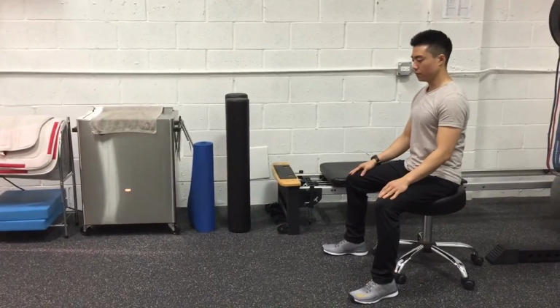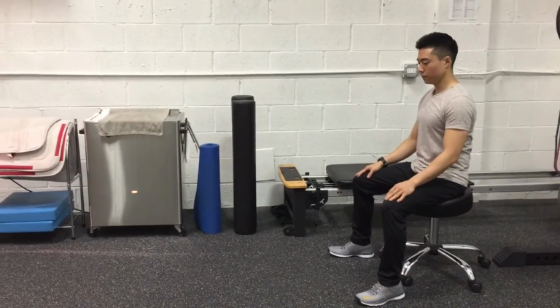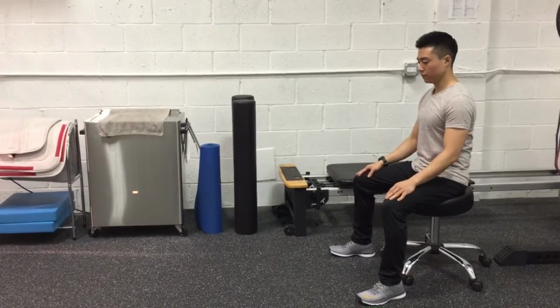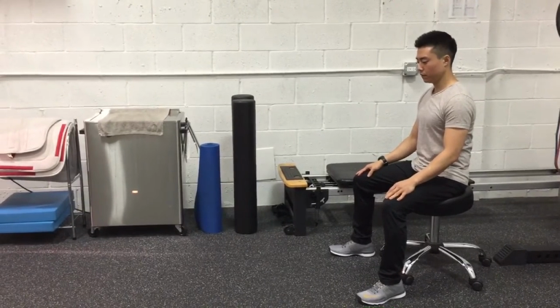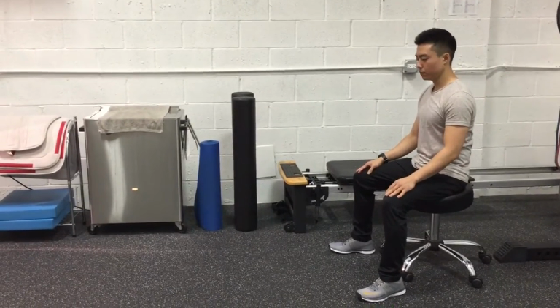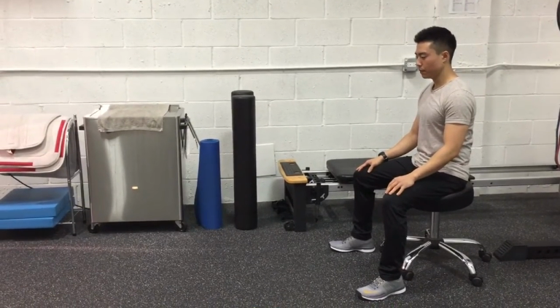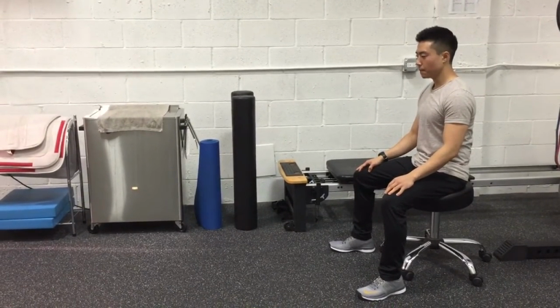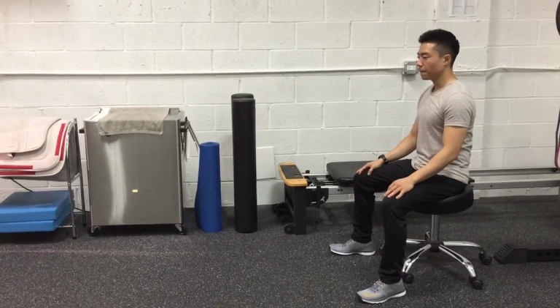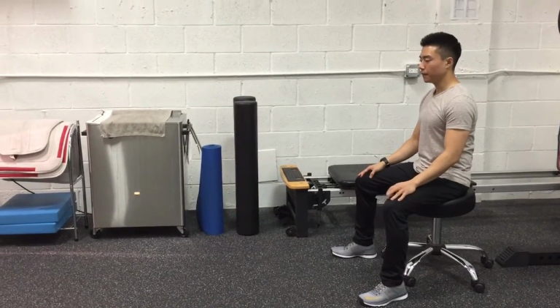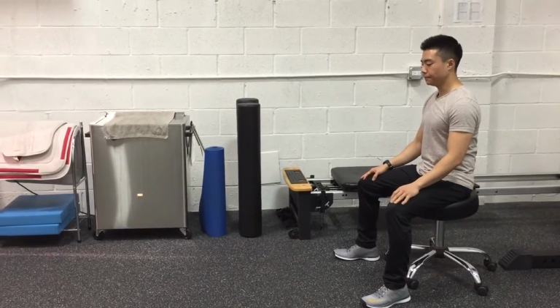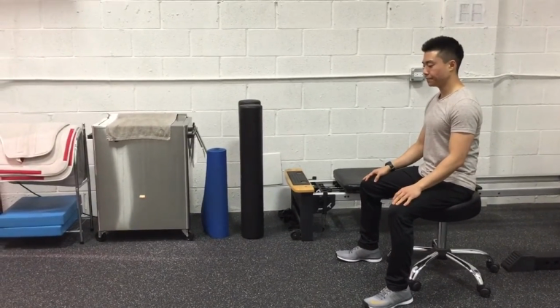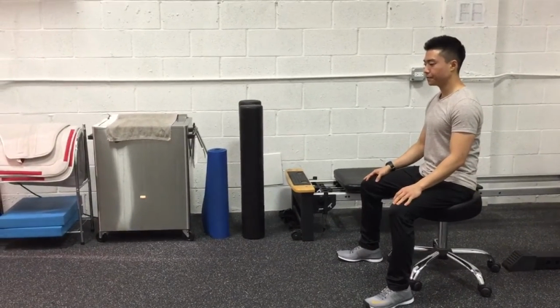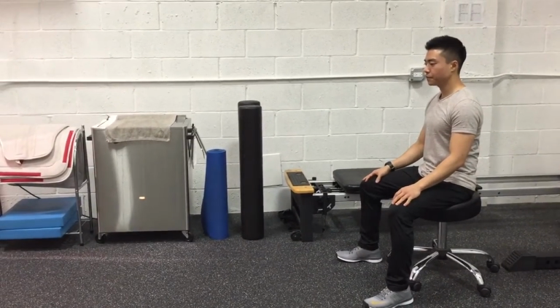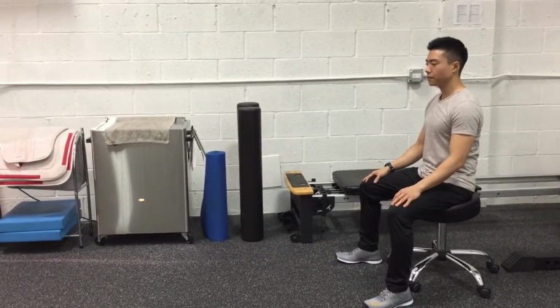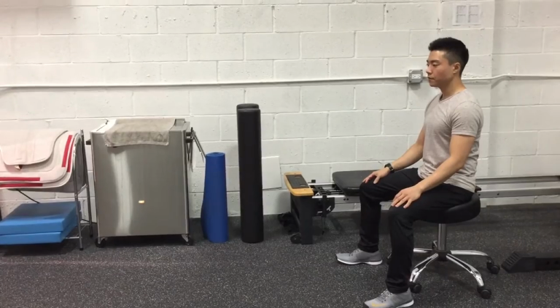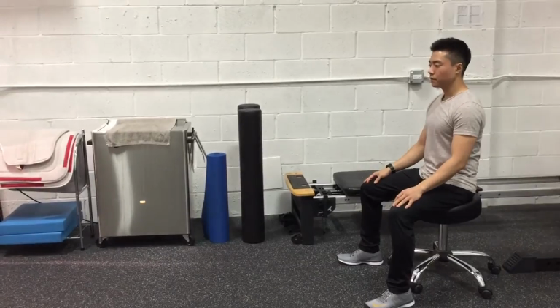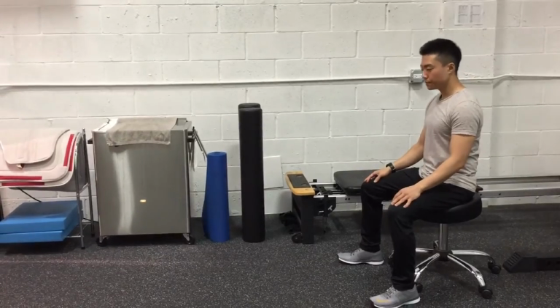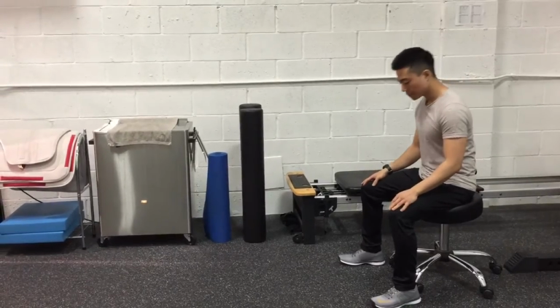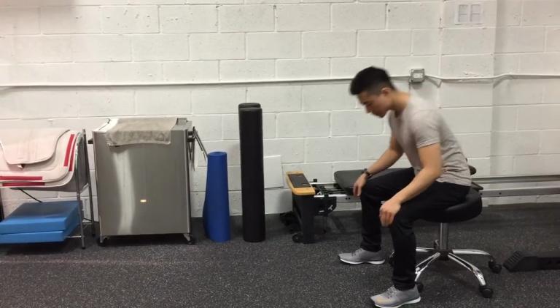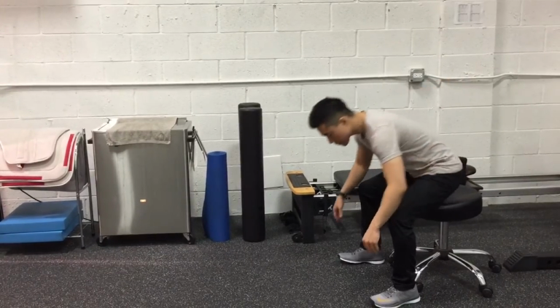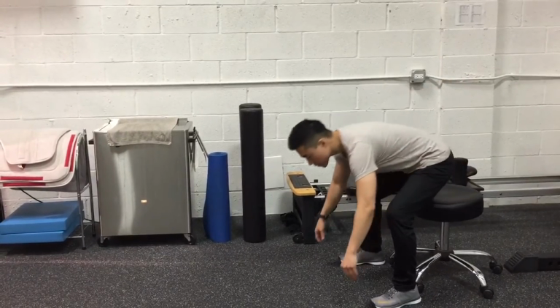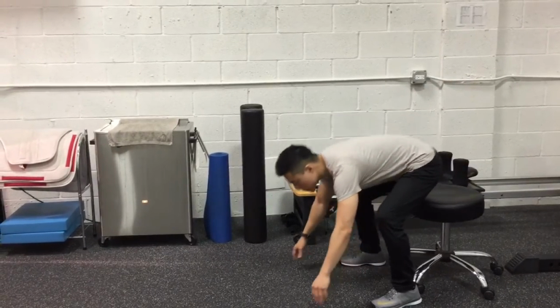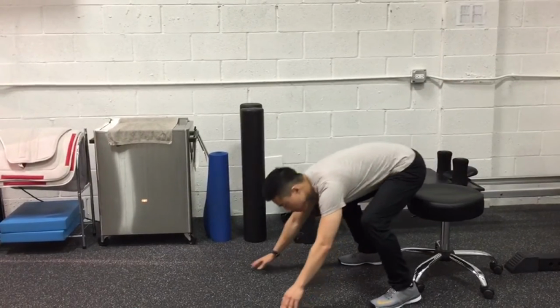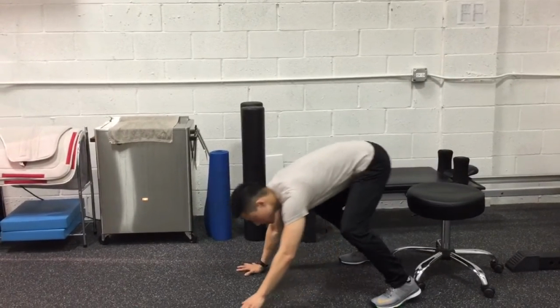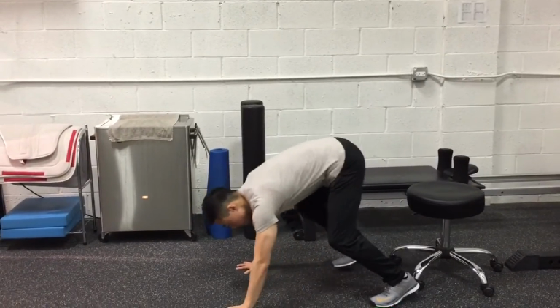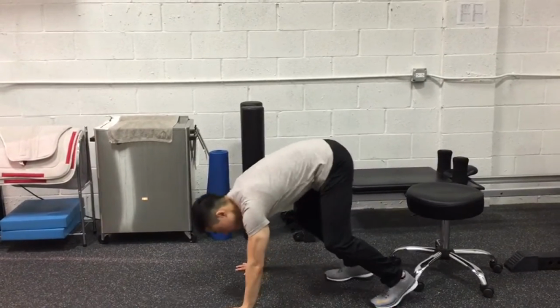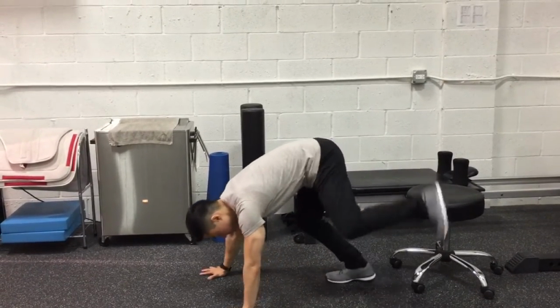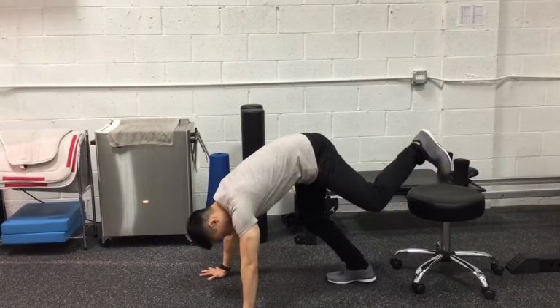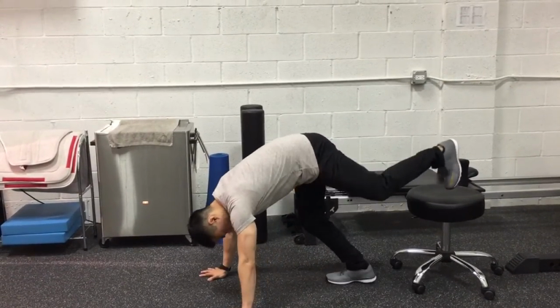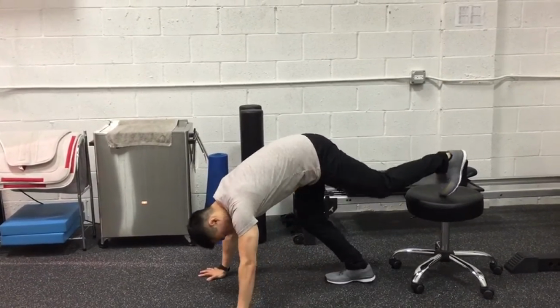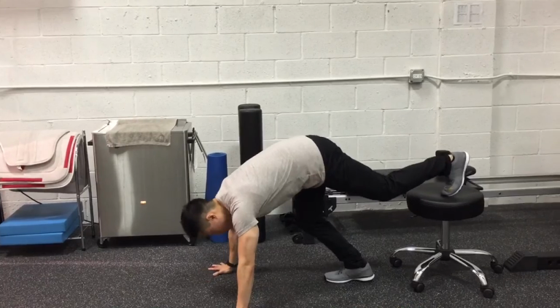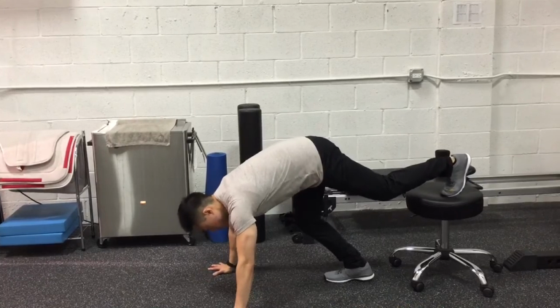This is the wheelbarrow exercise. Place legs on a rolling stool or have a partner hold on to your ankles while they are standing in an upright position.